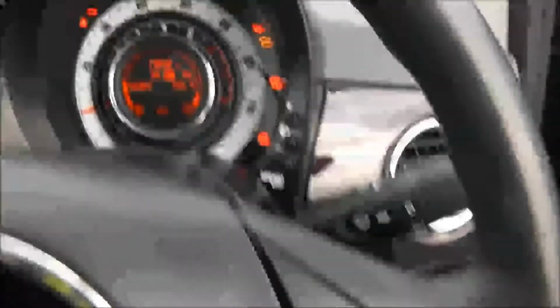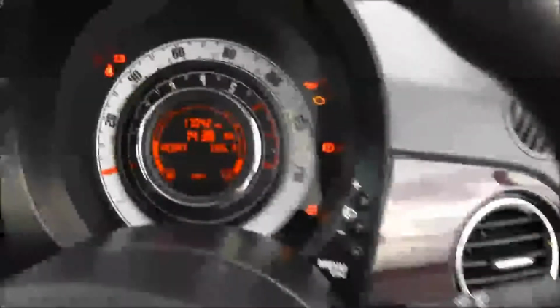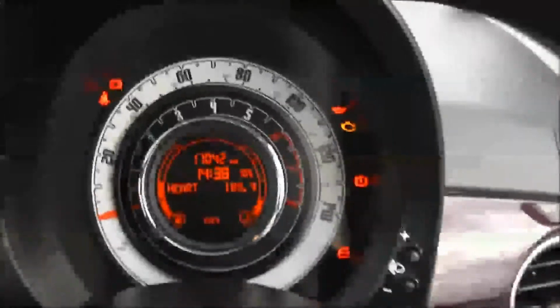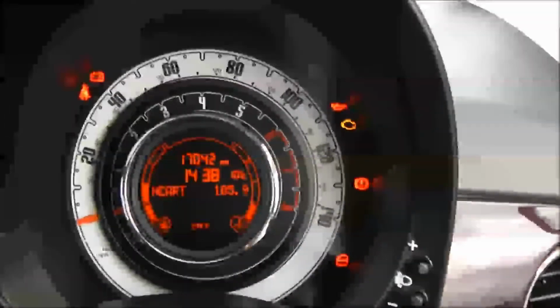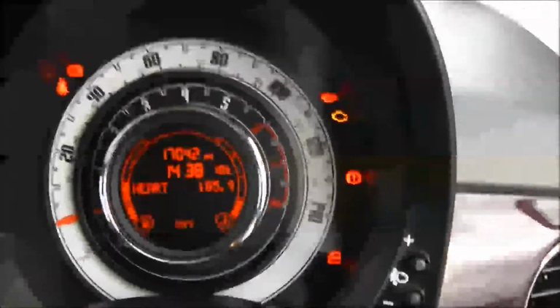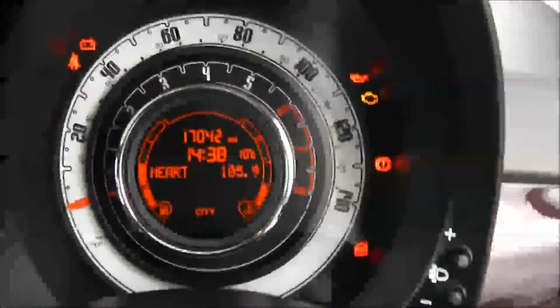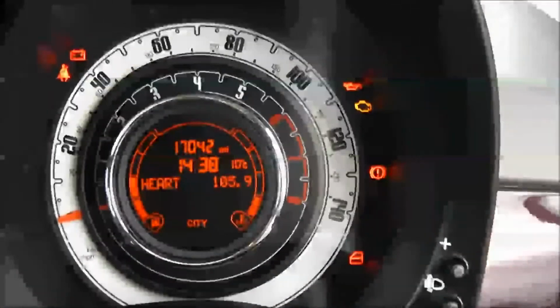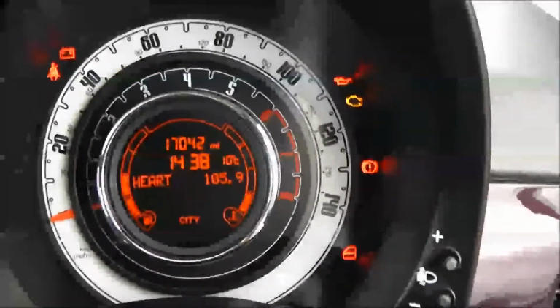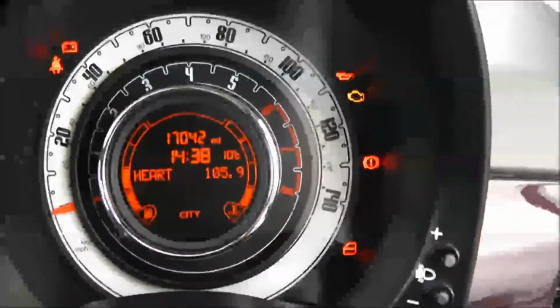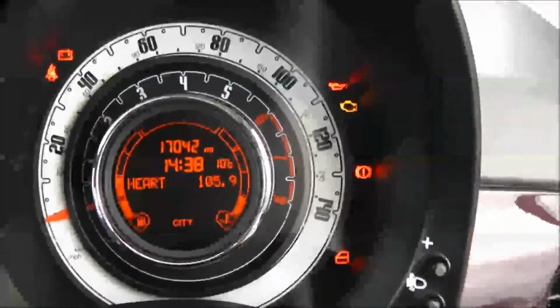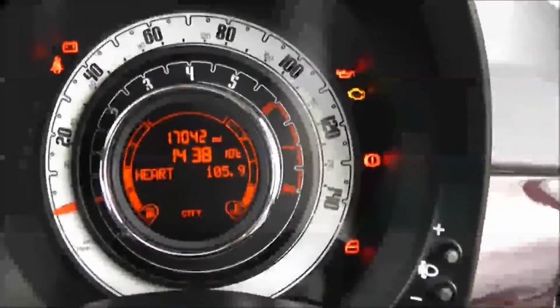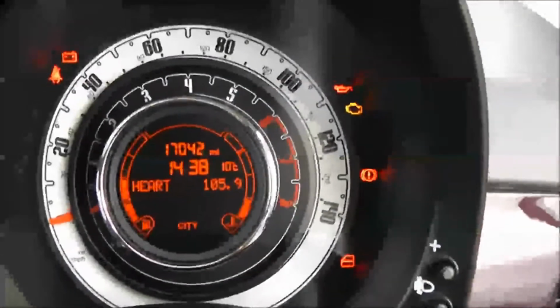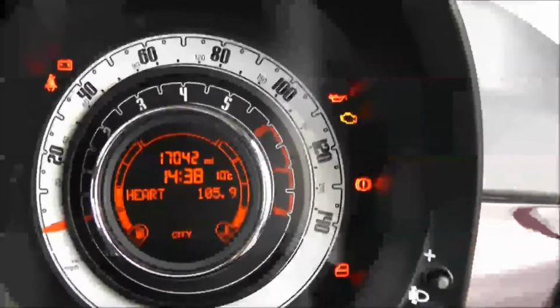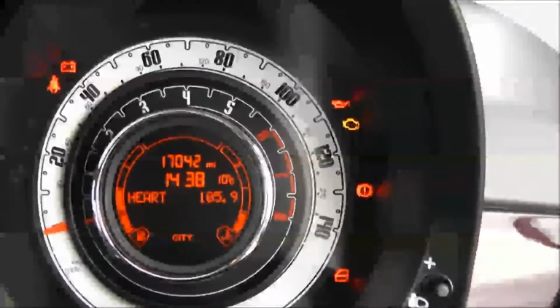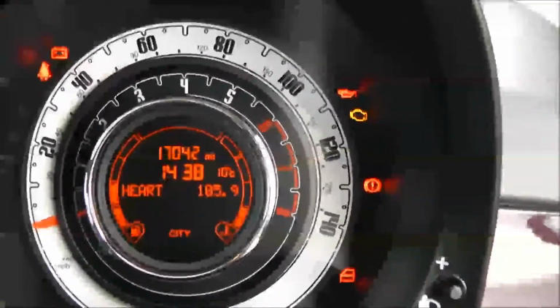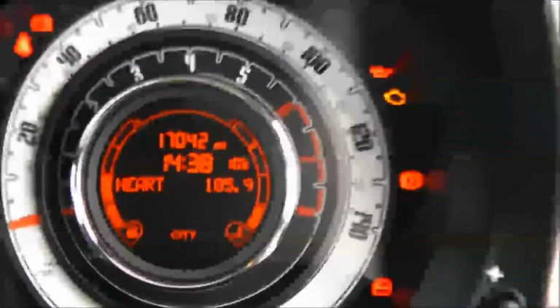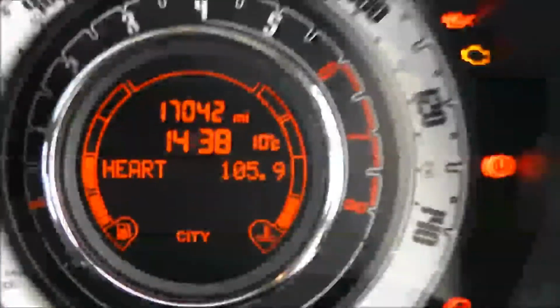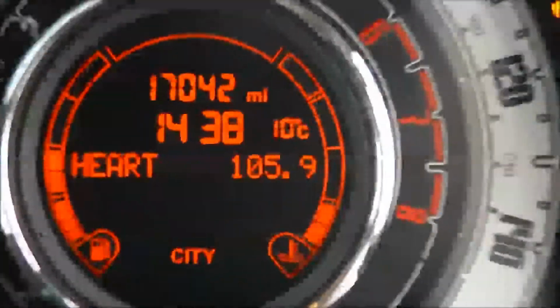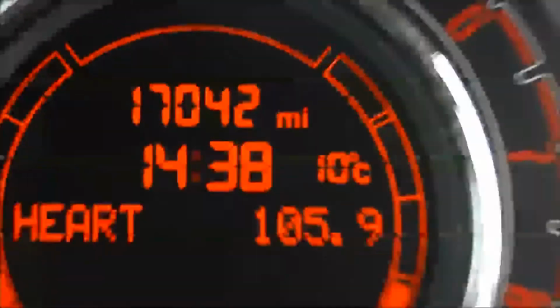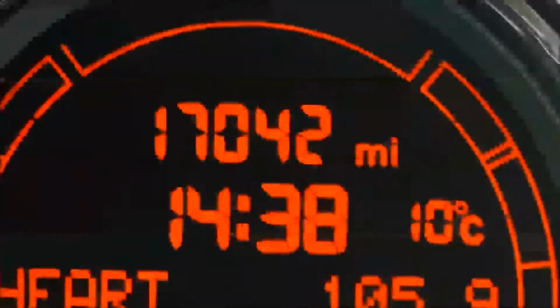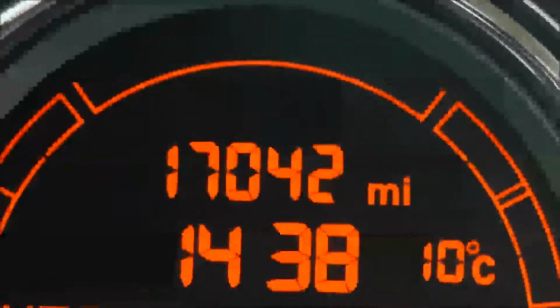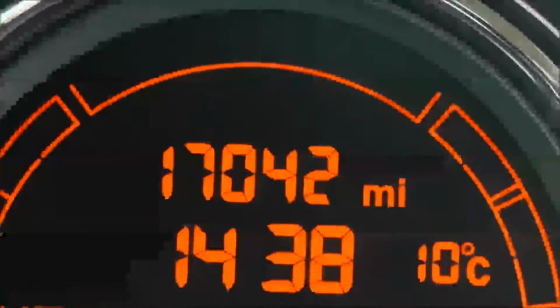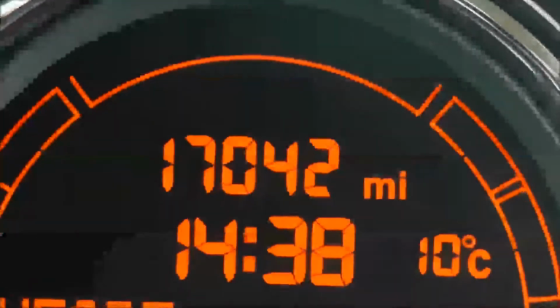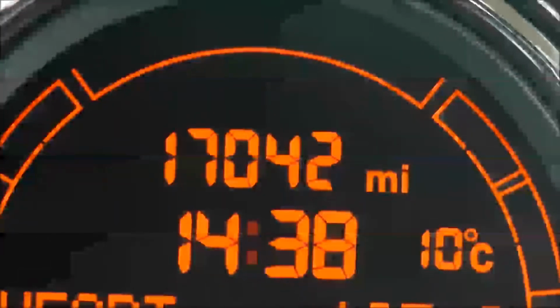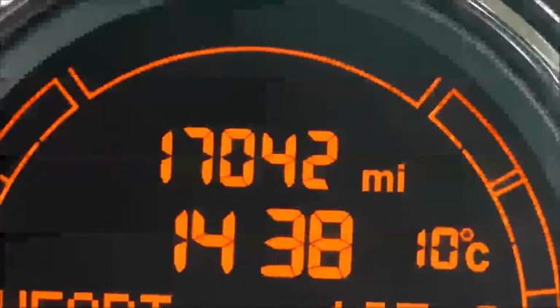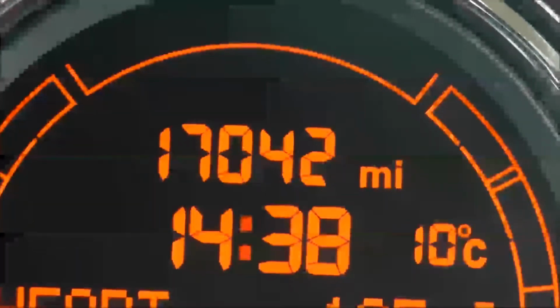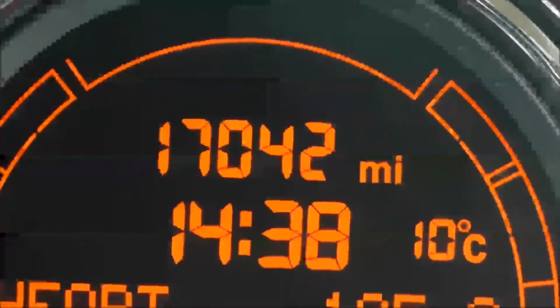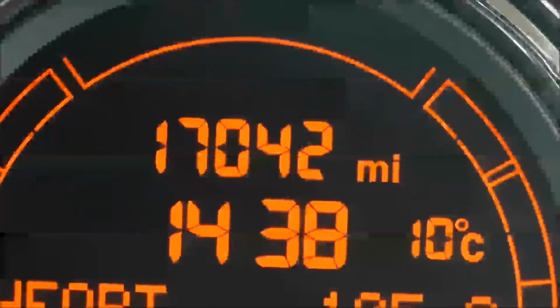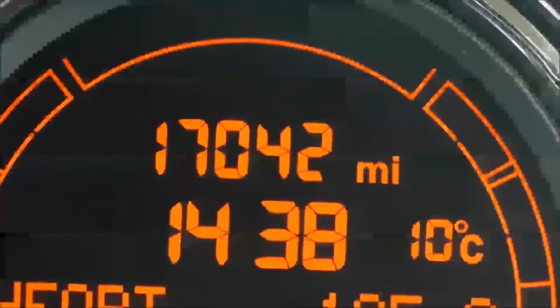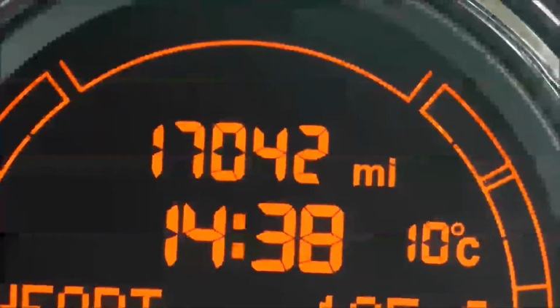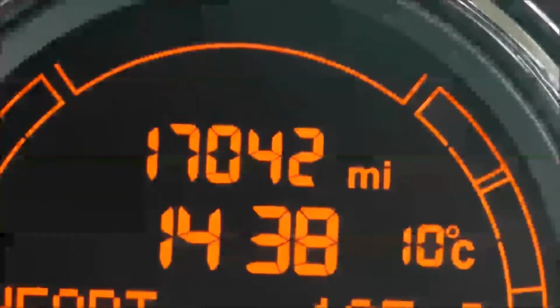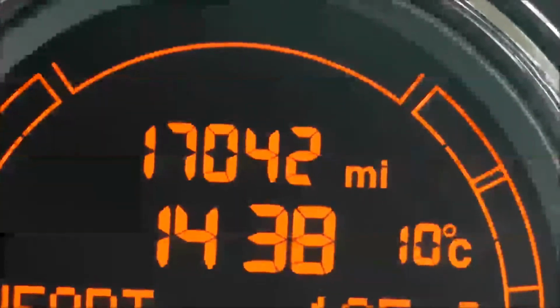Last but not least, on the main dash itself you've got revs on the inner circle, your miles per hour on the outer circle, and if I zoom into the electronic display you'll see this vehicle has currently done 17,042 miles.